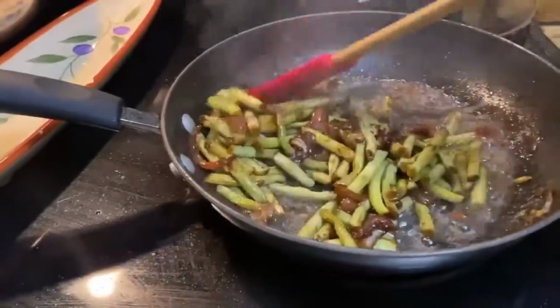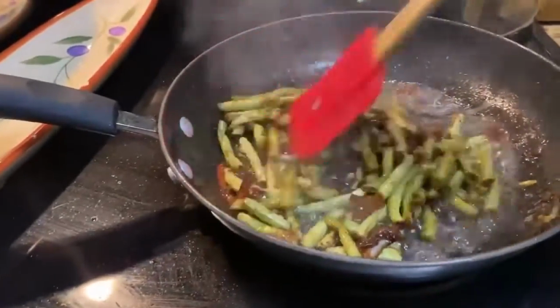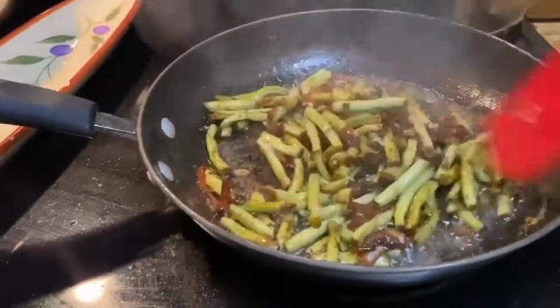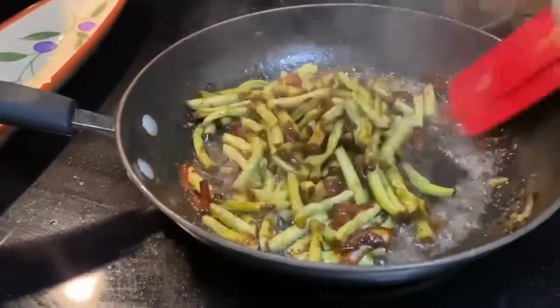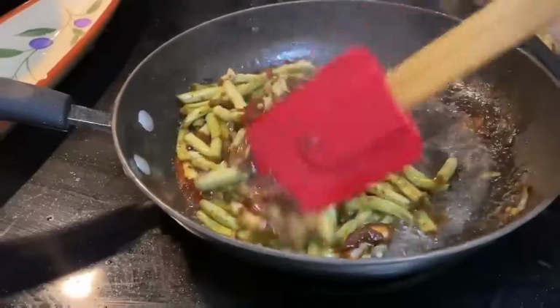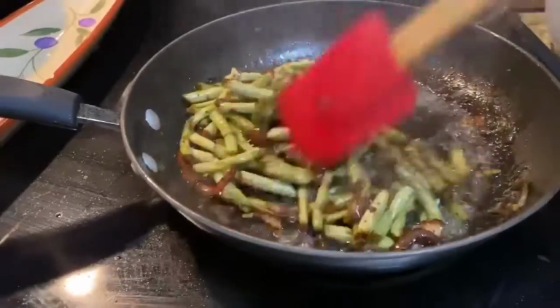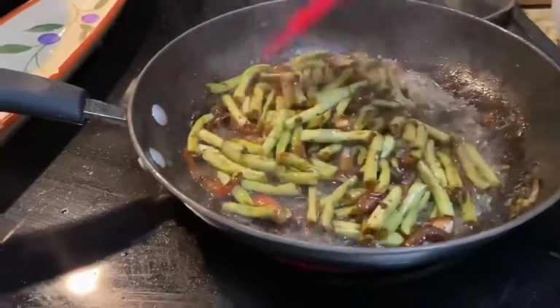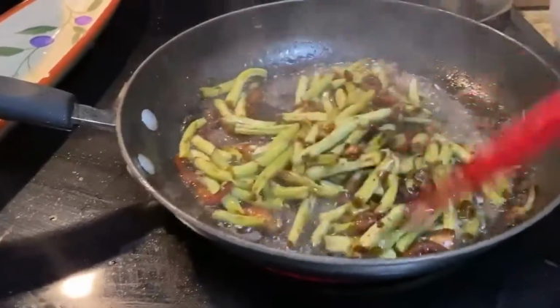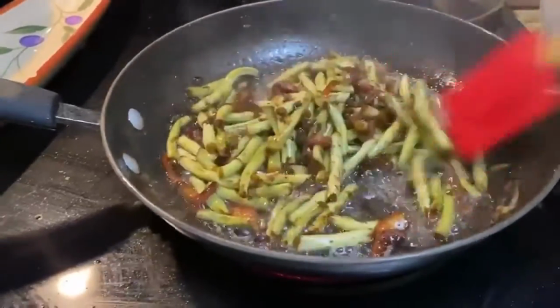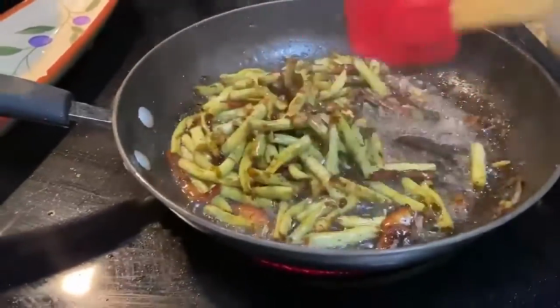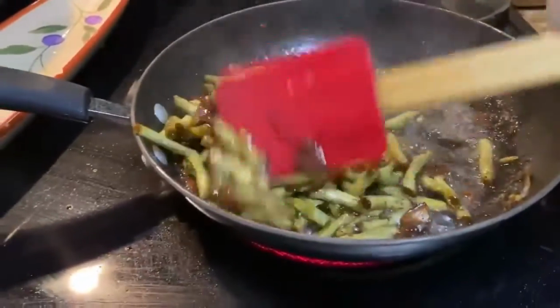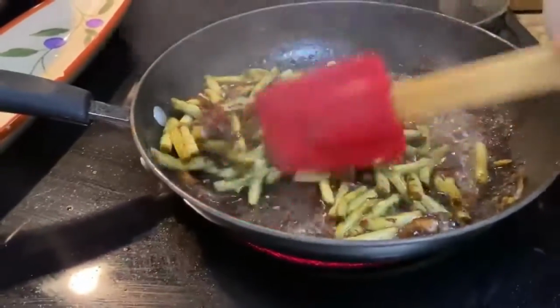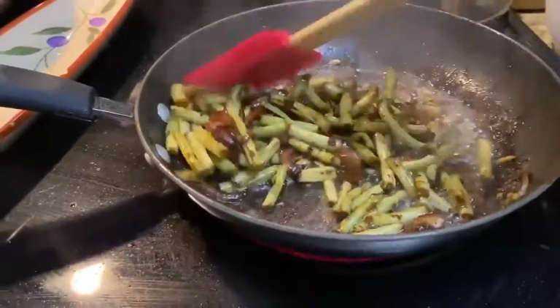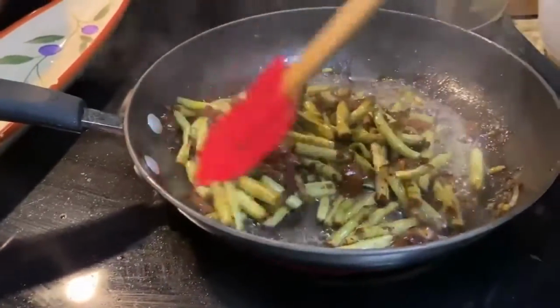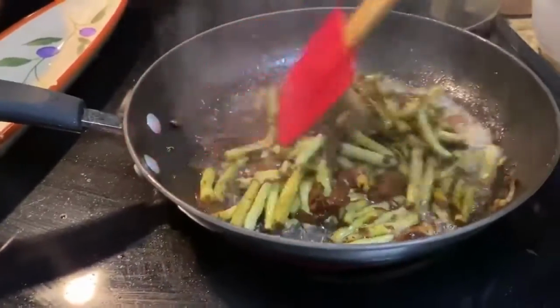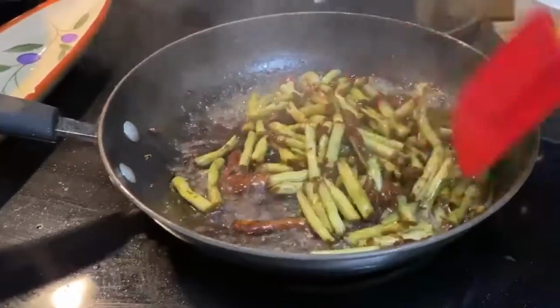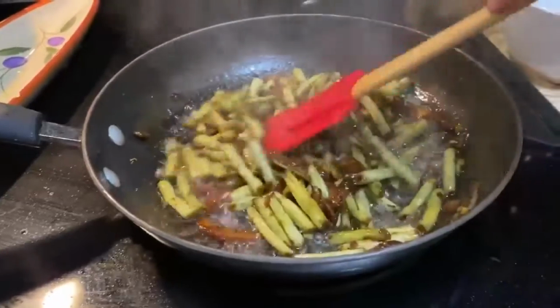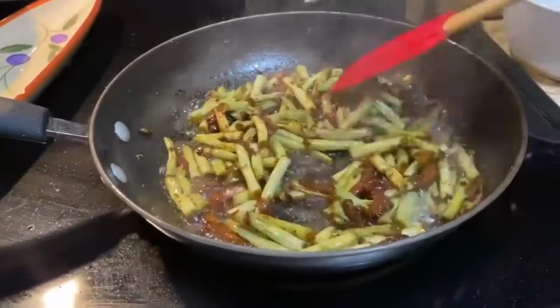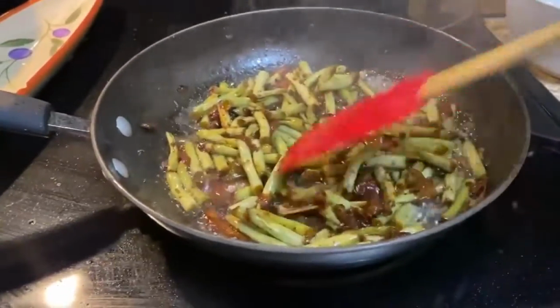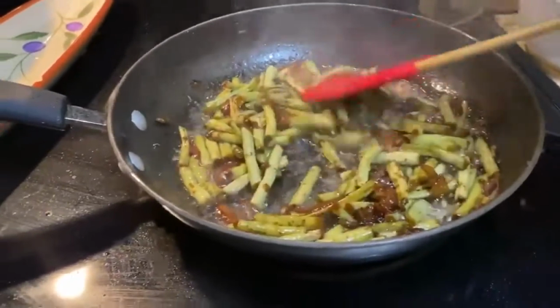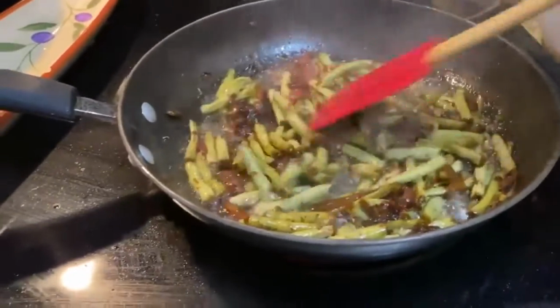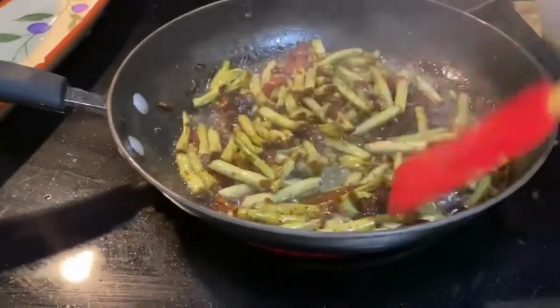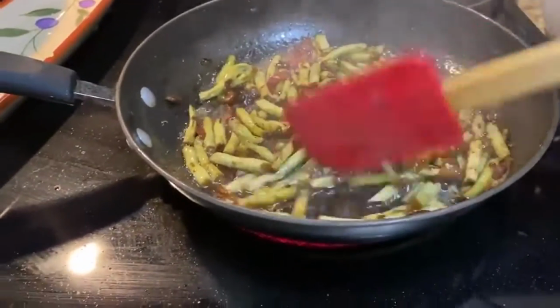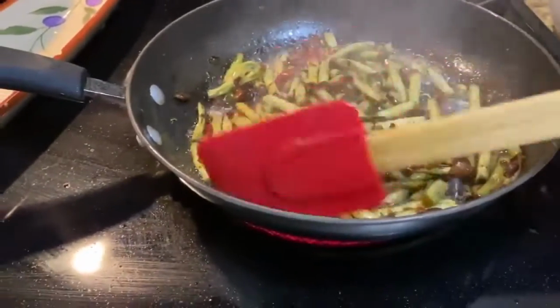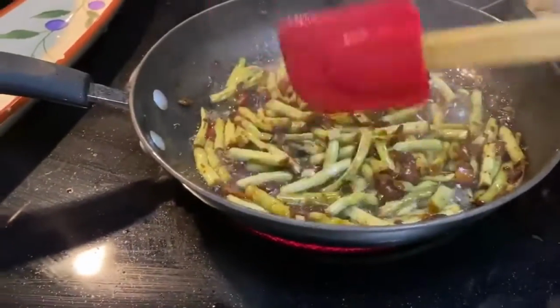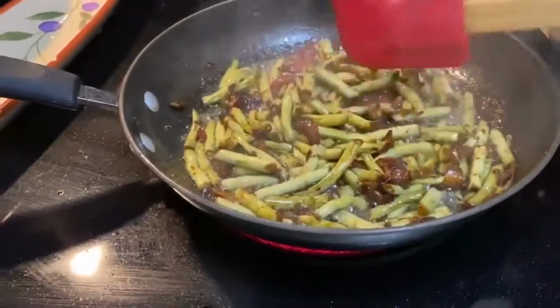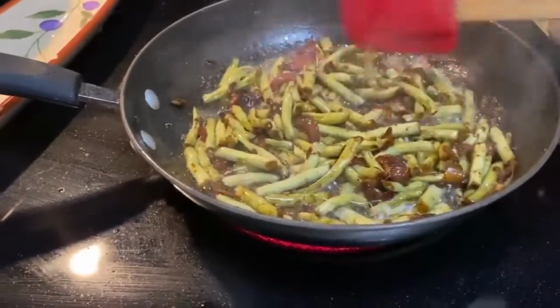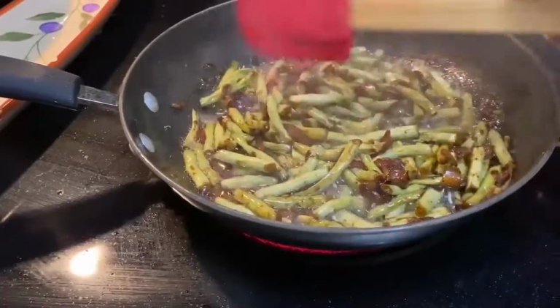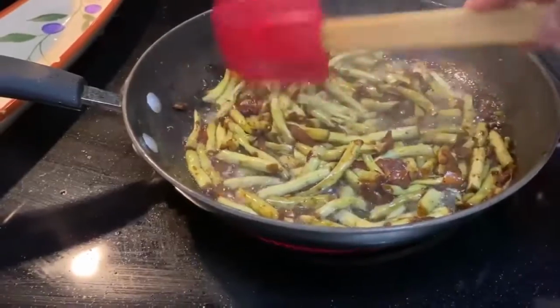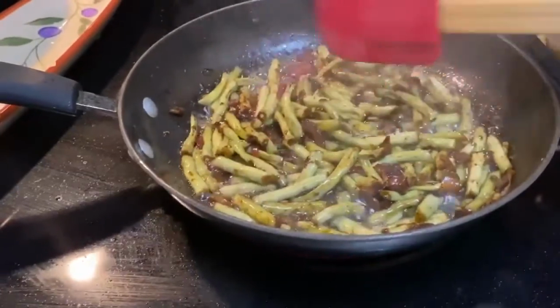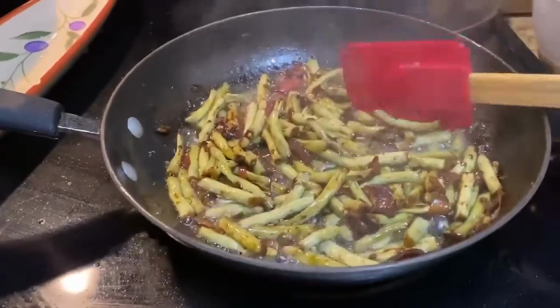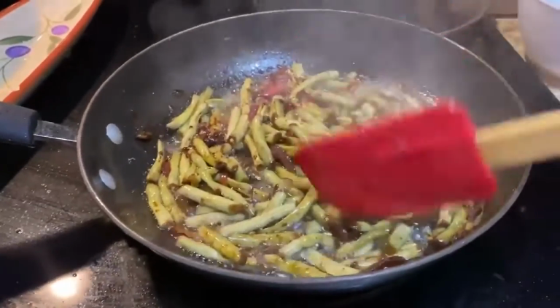I seasoned it with black pepper, soy sauce, and vinegar, and I will cook it until it gets tender.